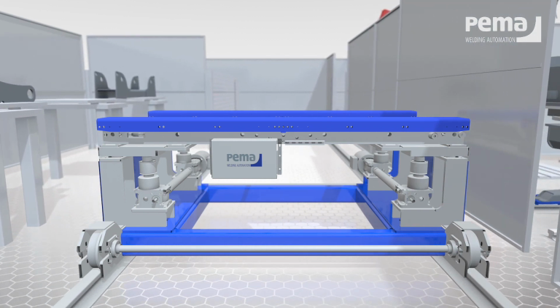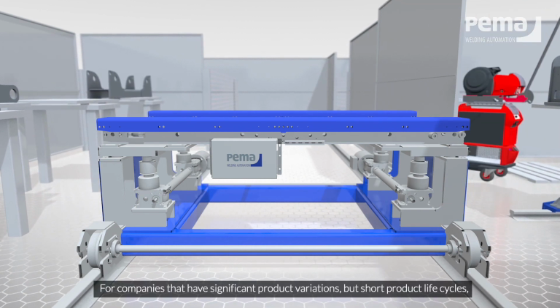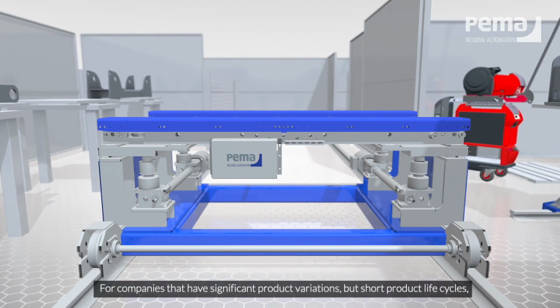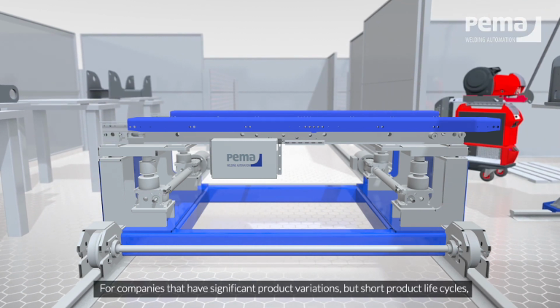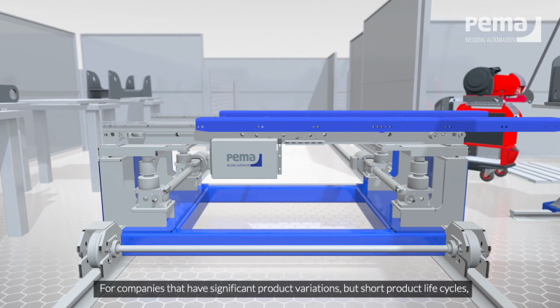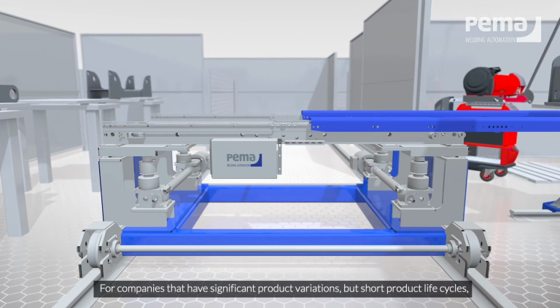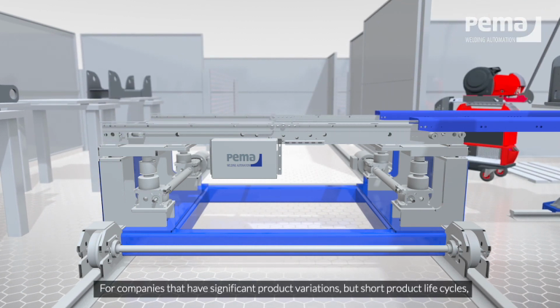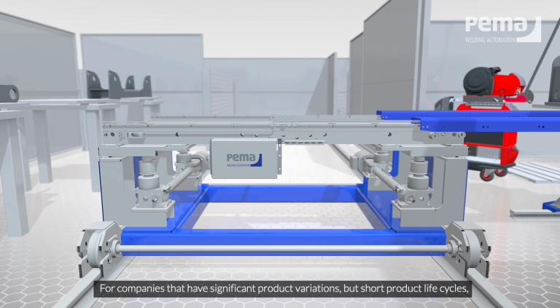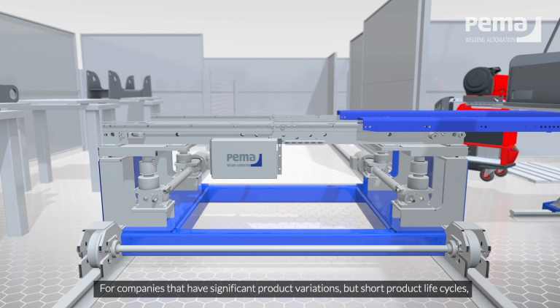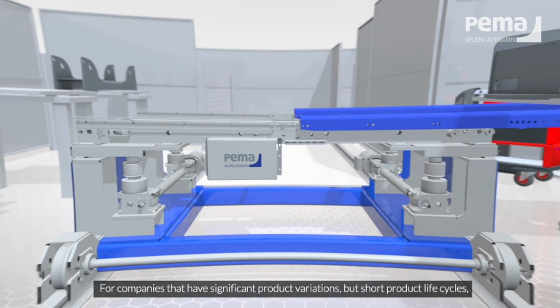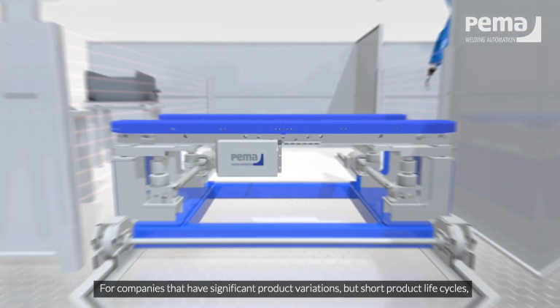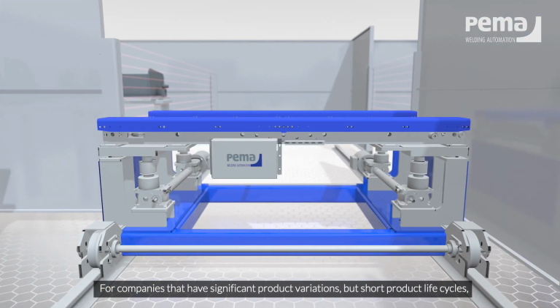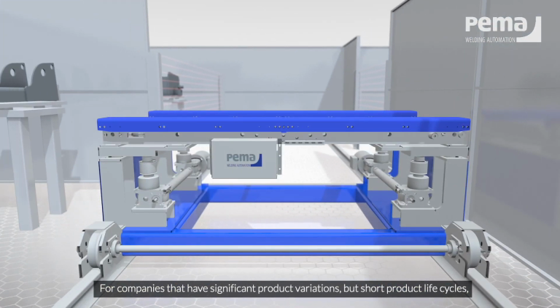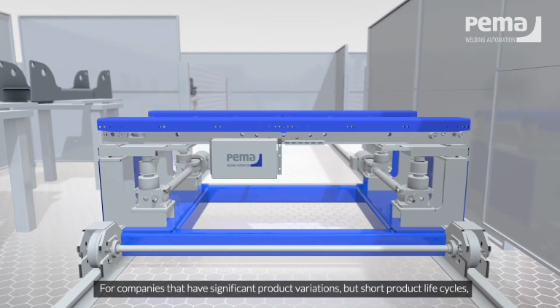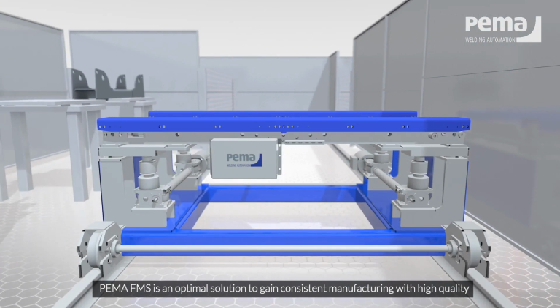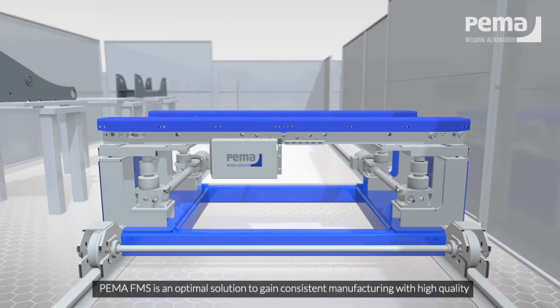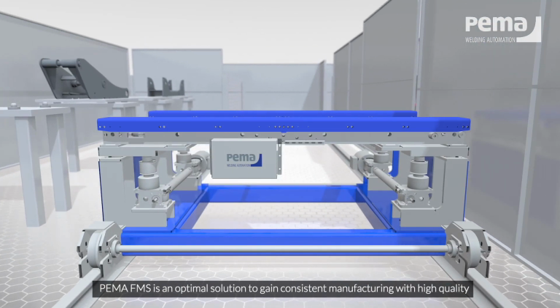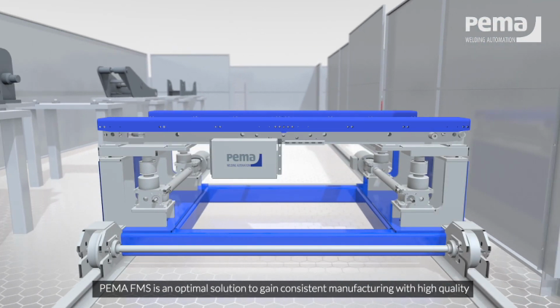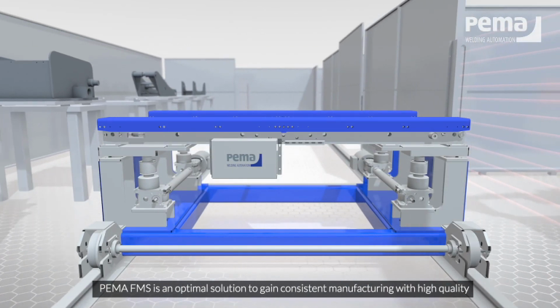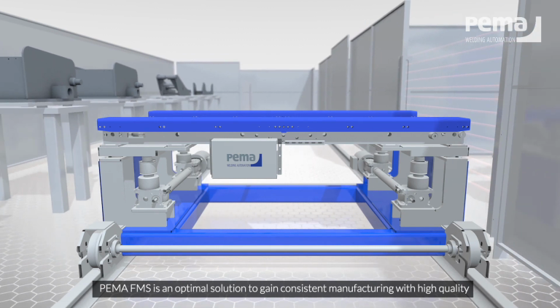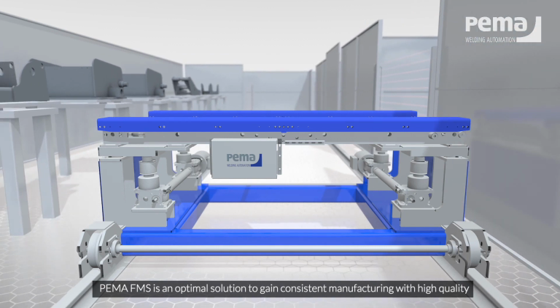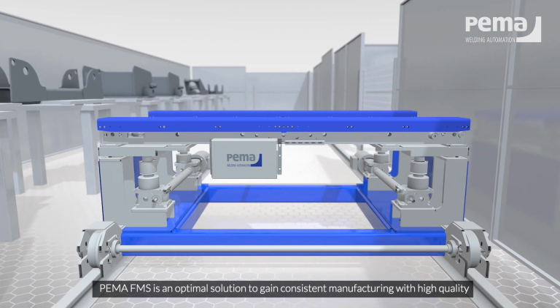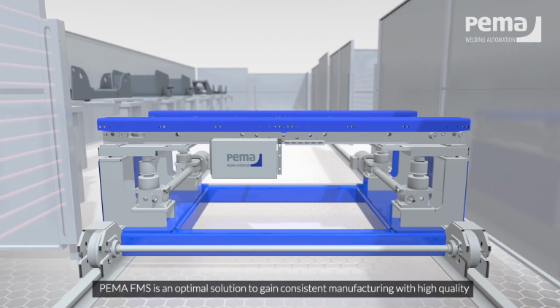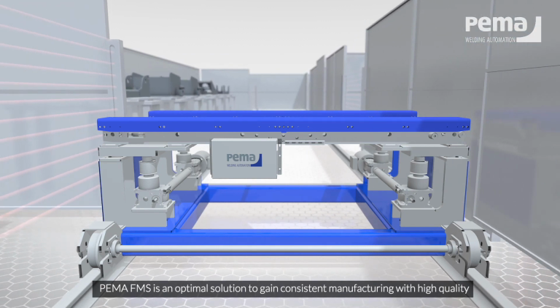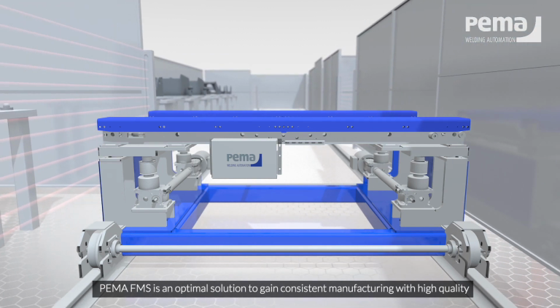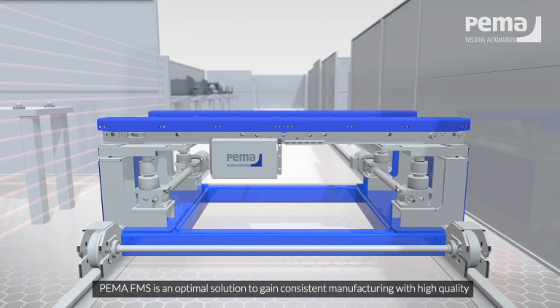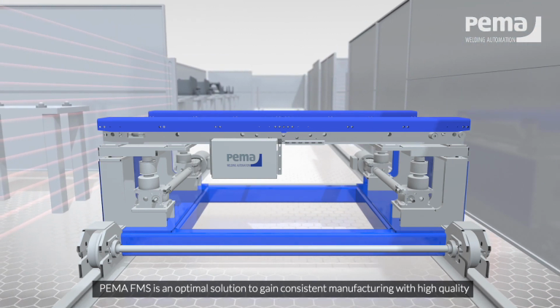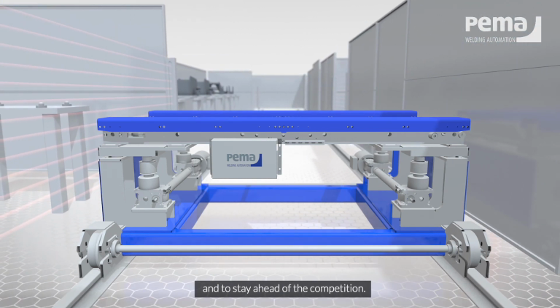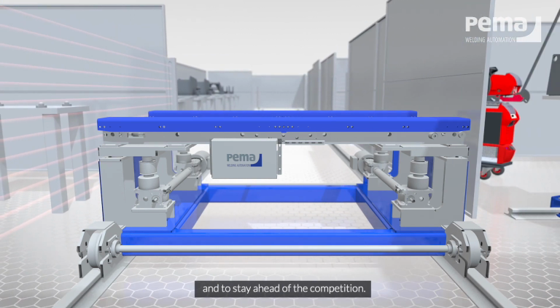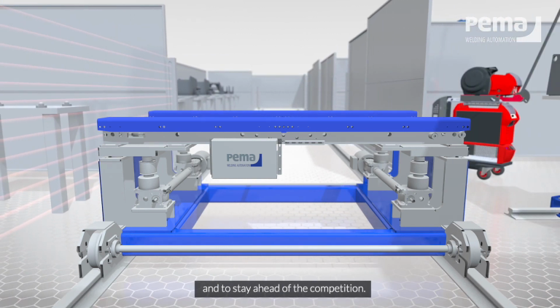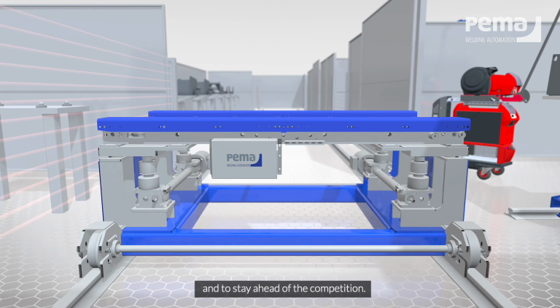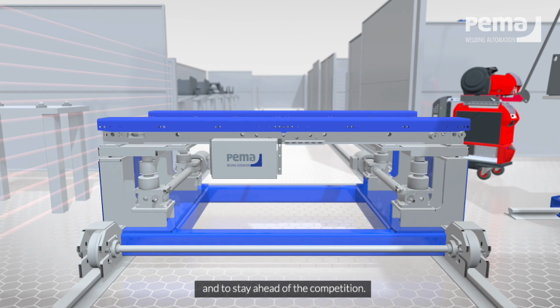For companies that have significant product variations but short product life cycles, PEMA FMS is an optimal solution to gain consistent manufacturing with high quality and to stay ahead of the competition.